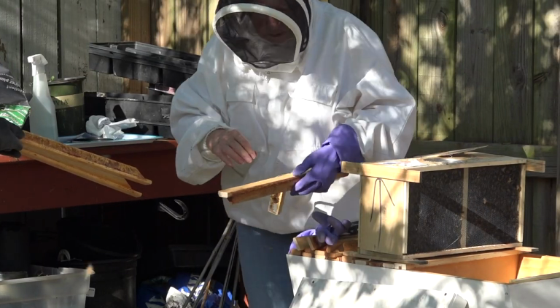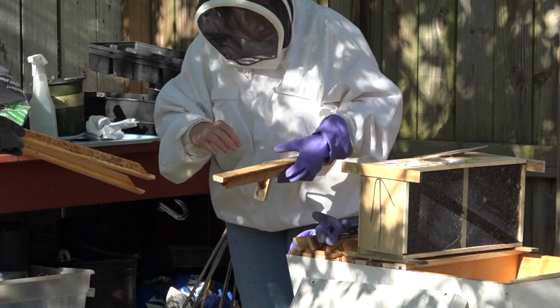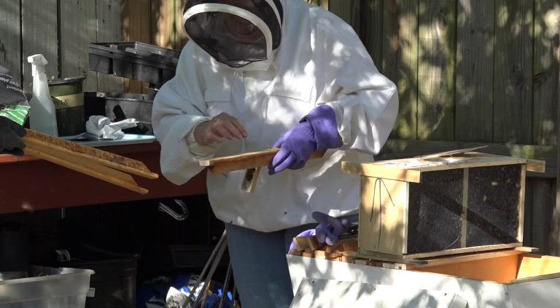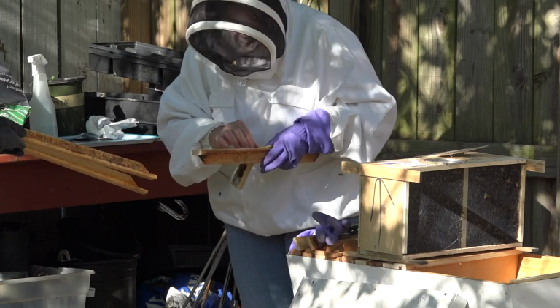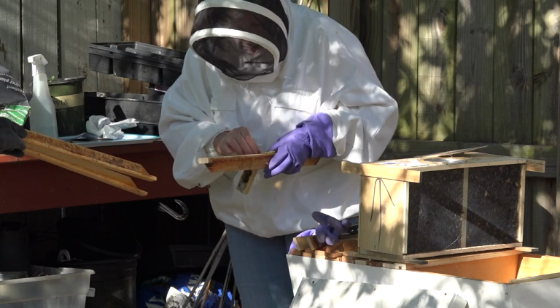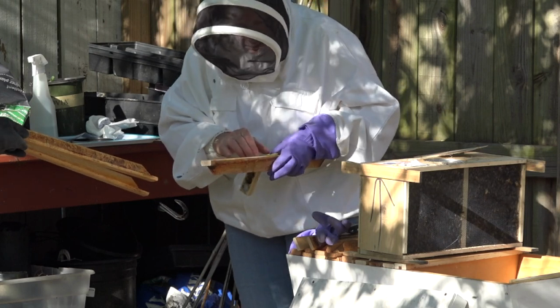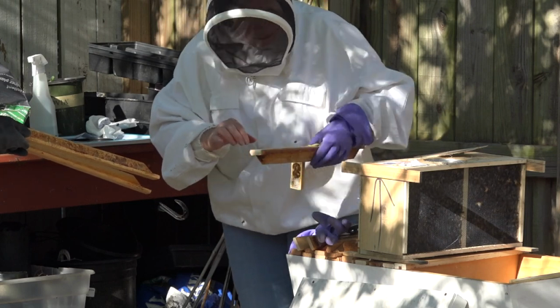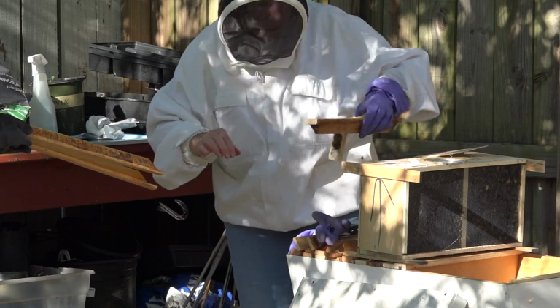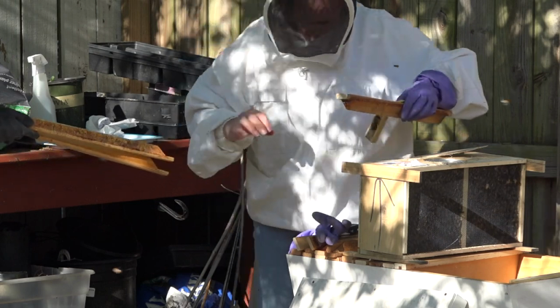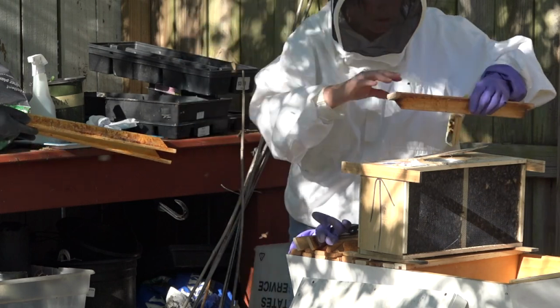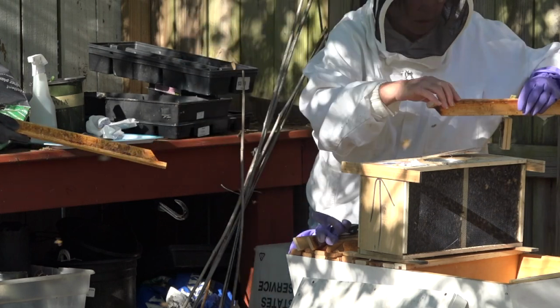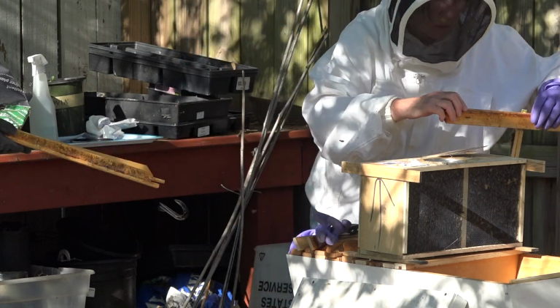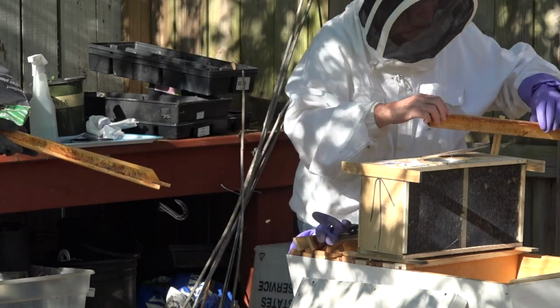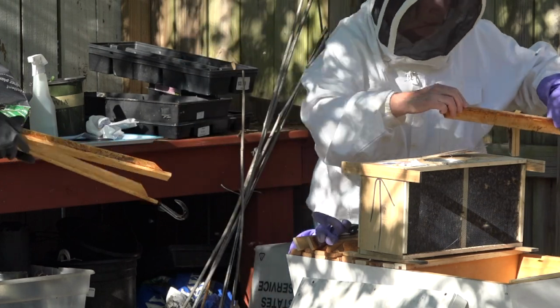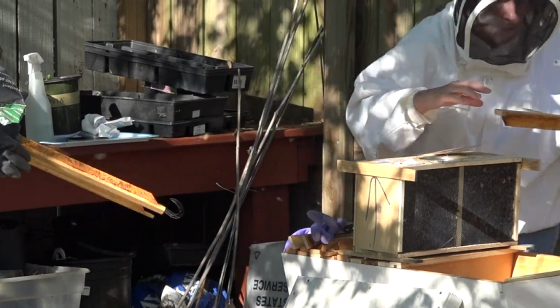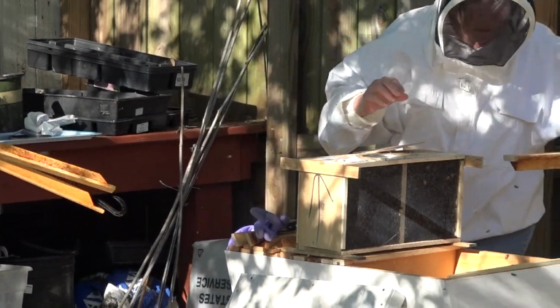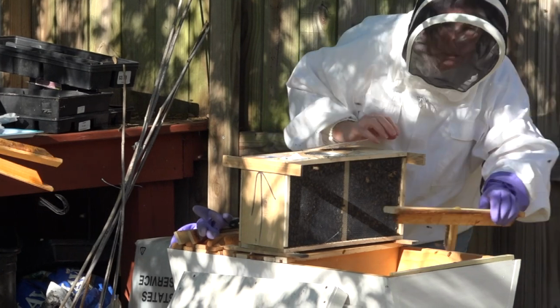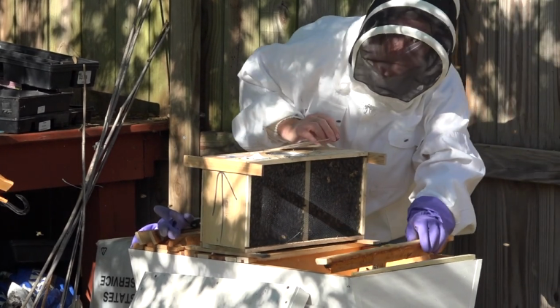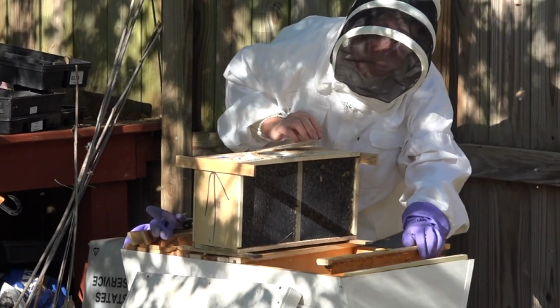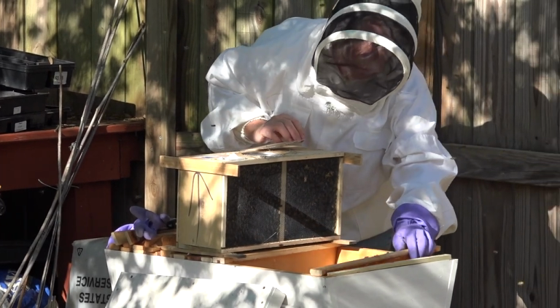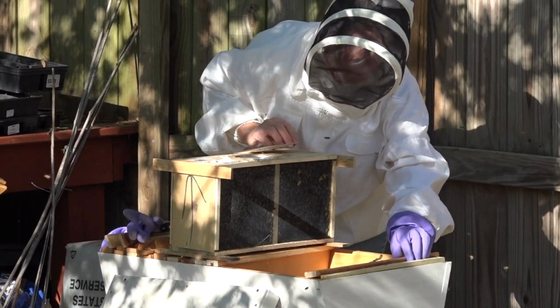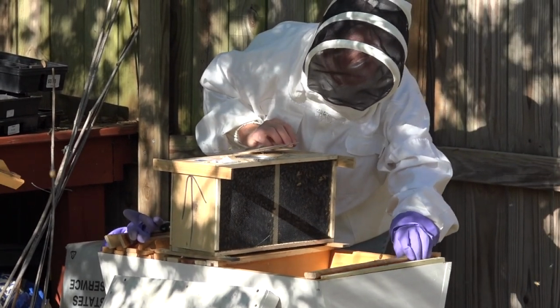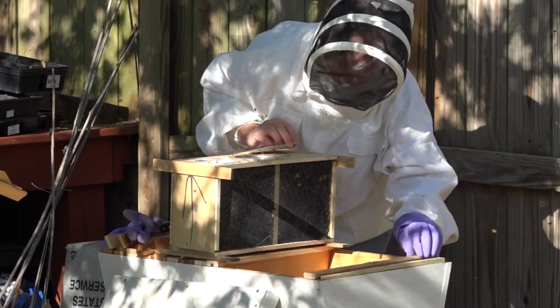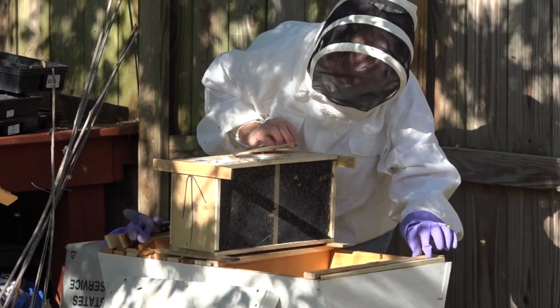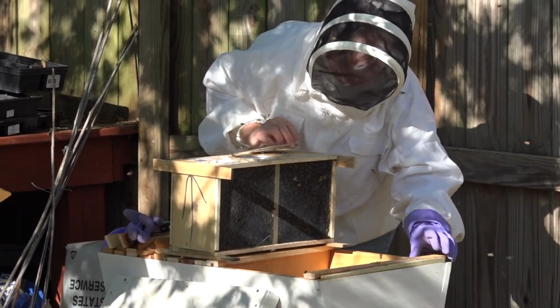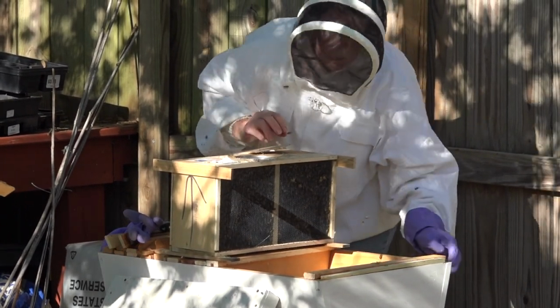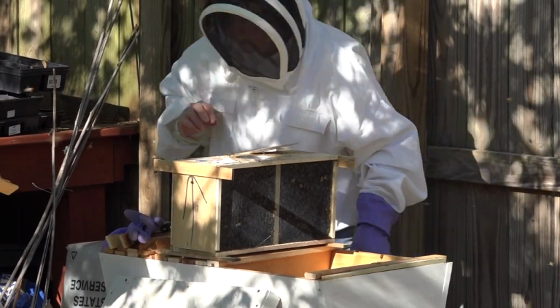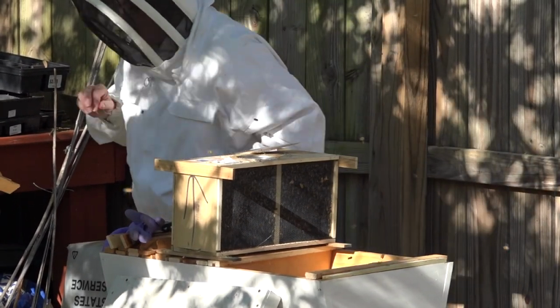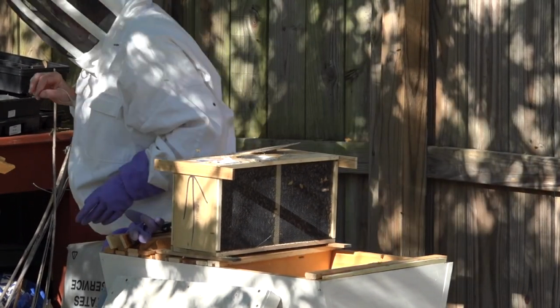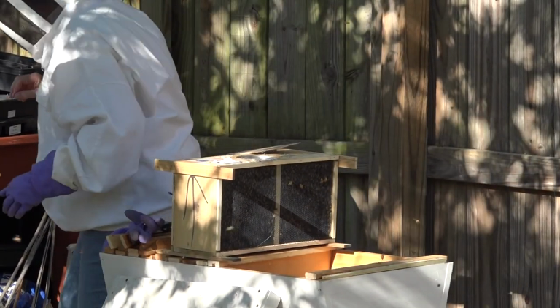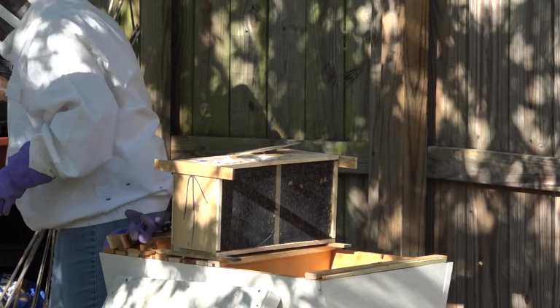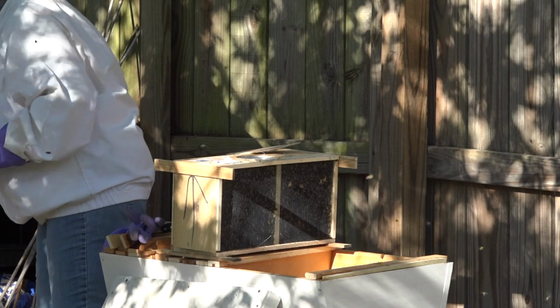We are now putting her with a little paper pin on a top bar and placing it near the entrance of their new home so they can all find their way to their new queen.